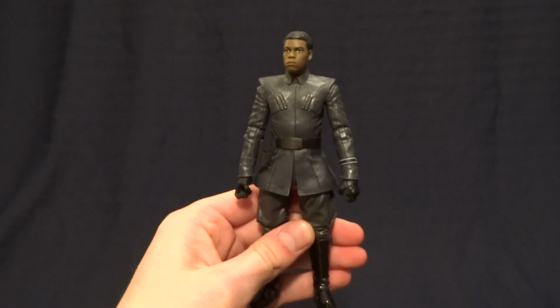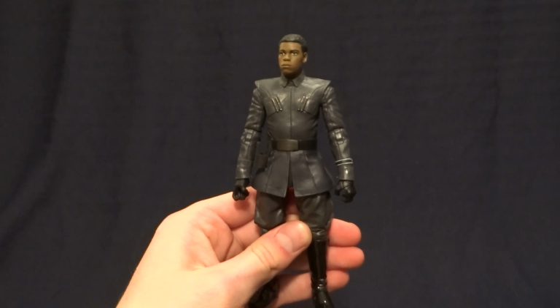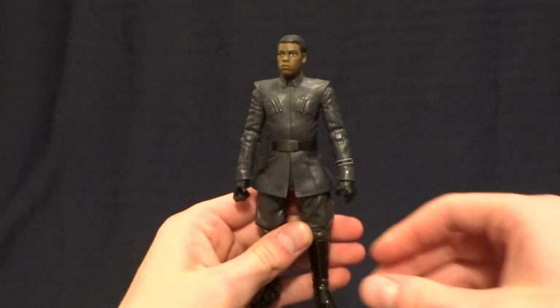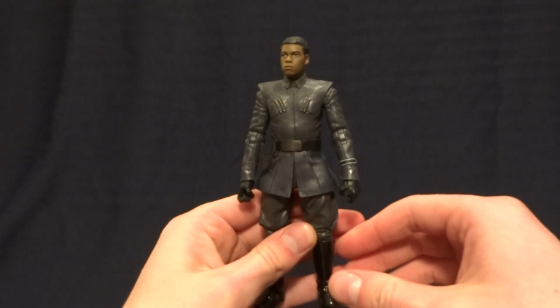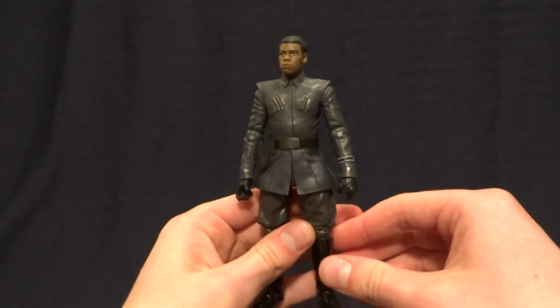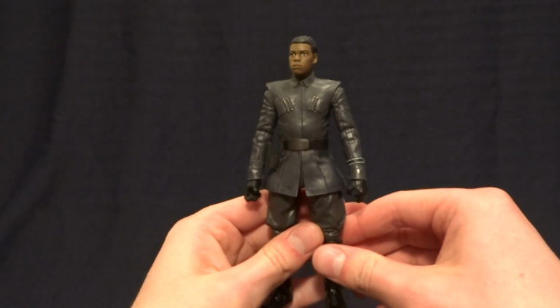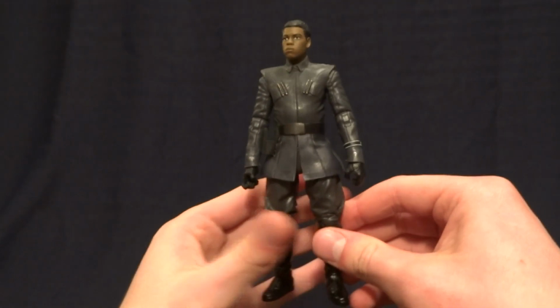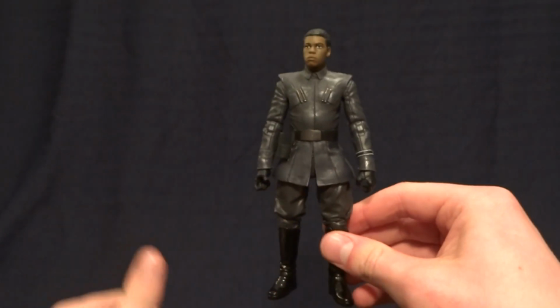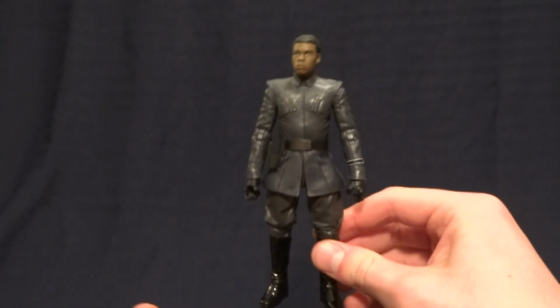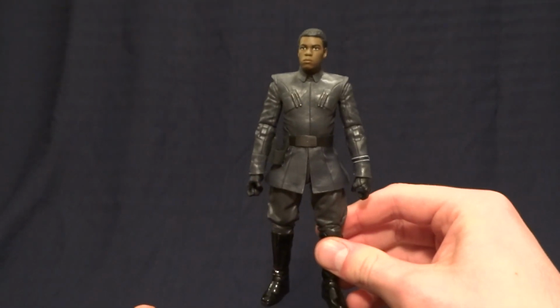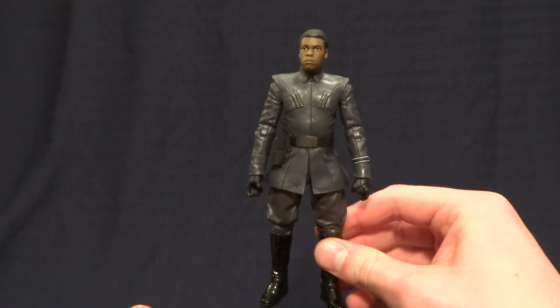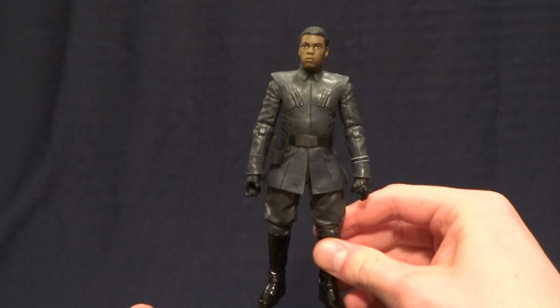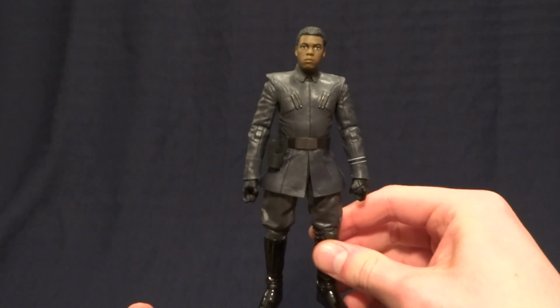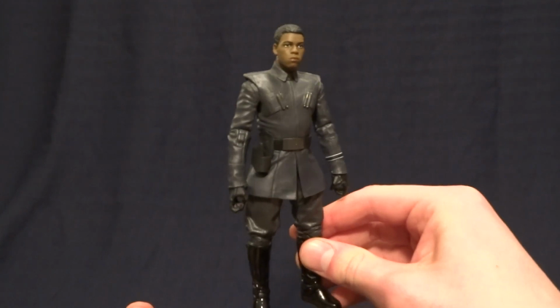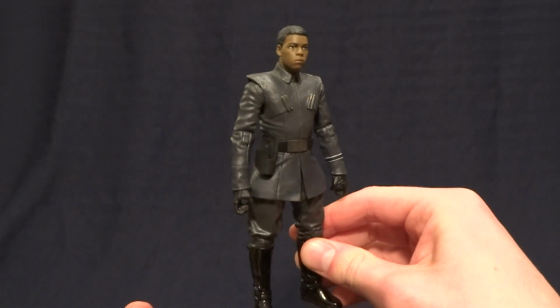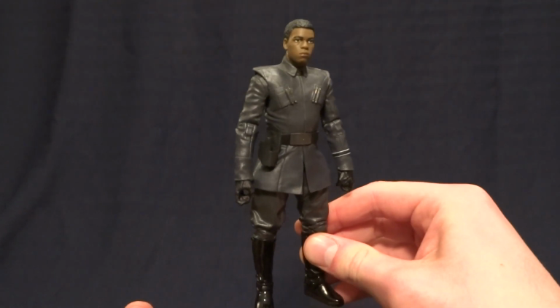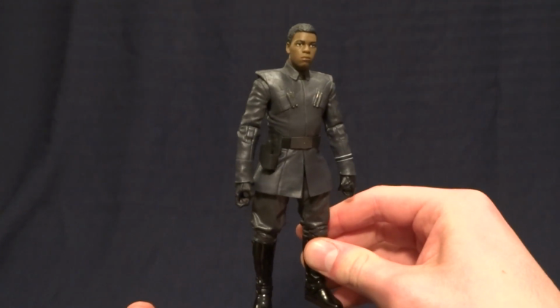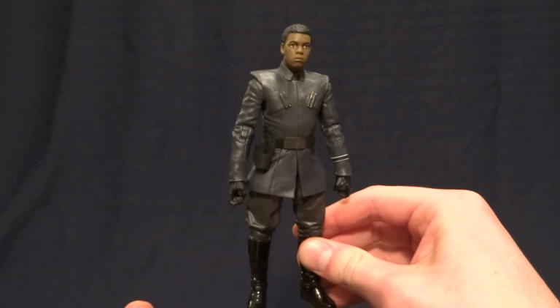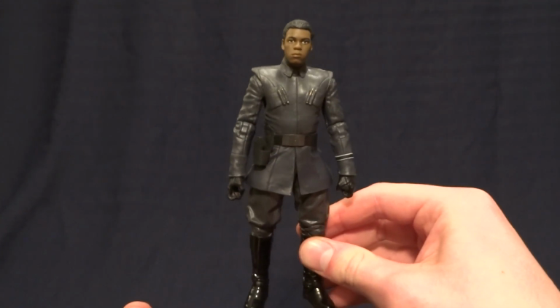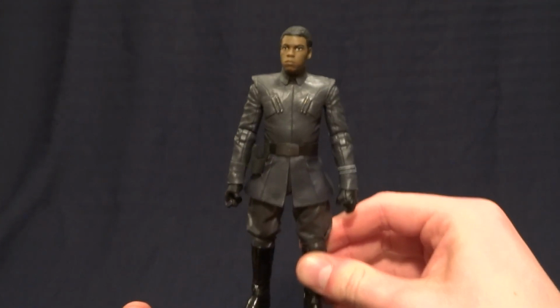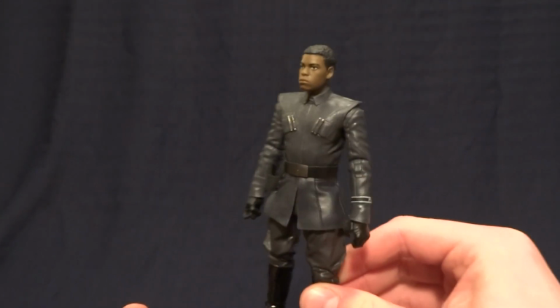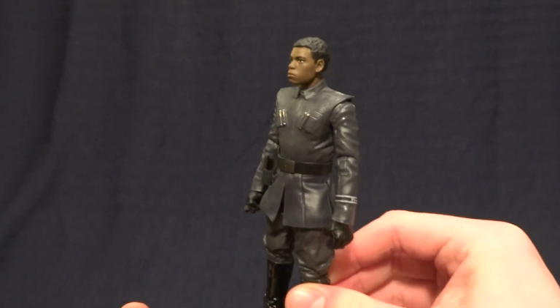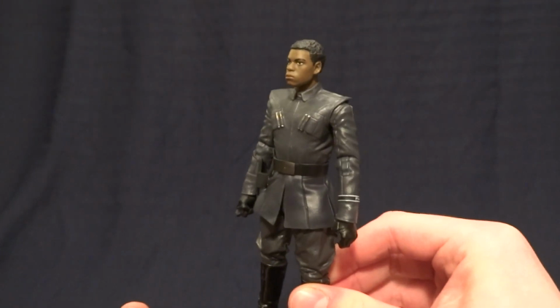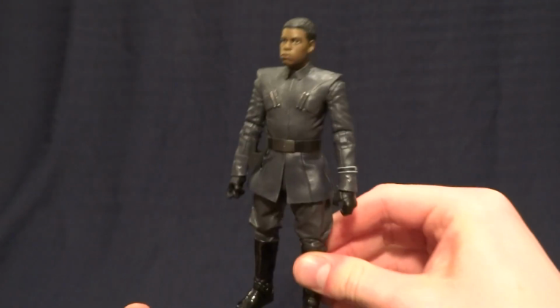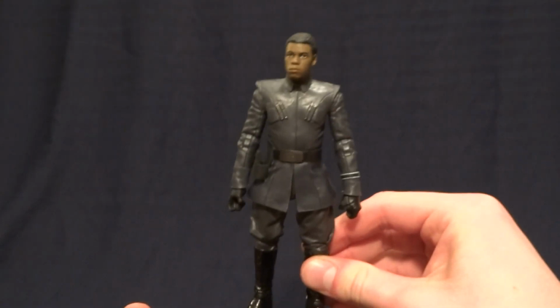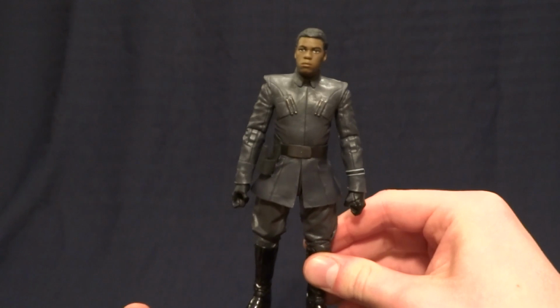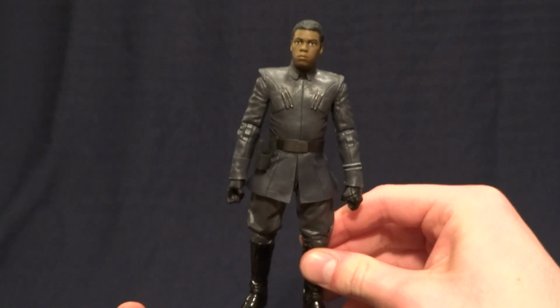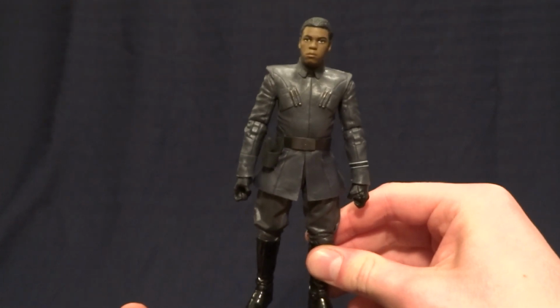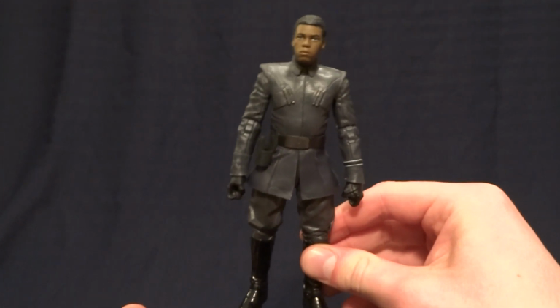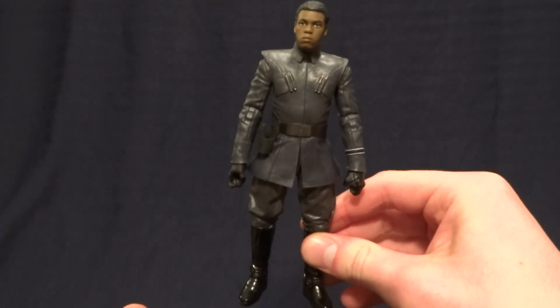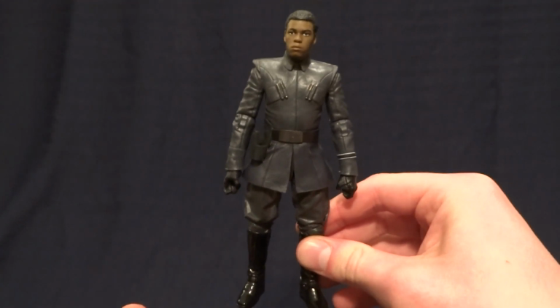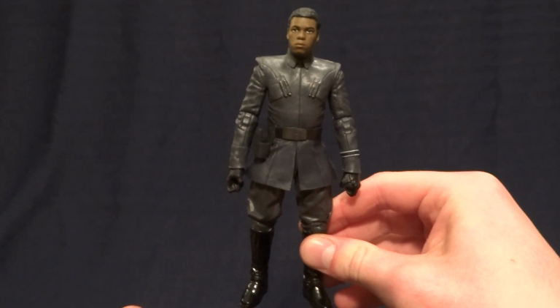Hey guys, what's up, it's Rygar the Destroyer and today we're going to be taking a look at Finn in his First Order officer disguise. This is a really cool figure, but before we take a closer look at him, let's go ahead and take a look at his packaging.